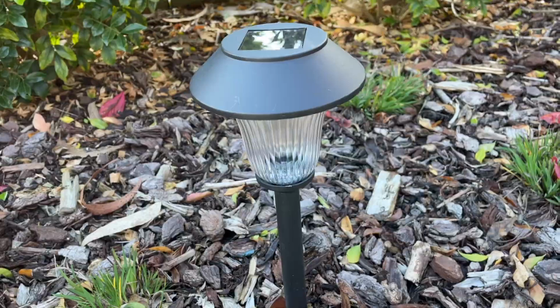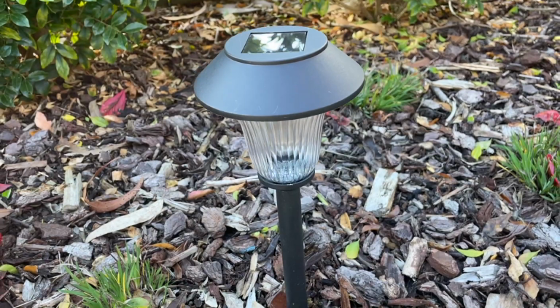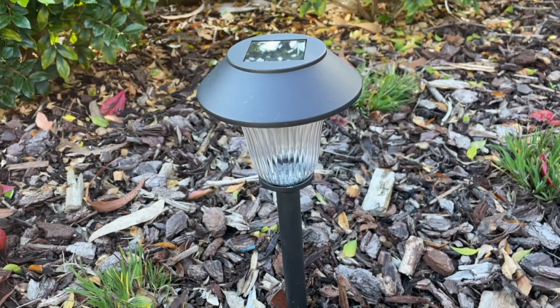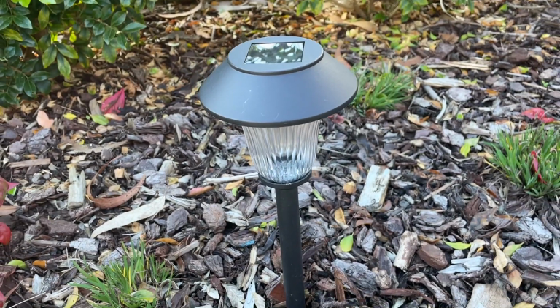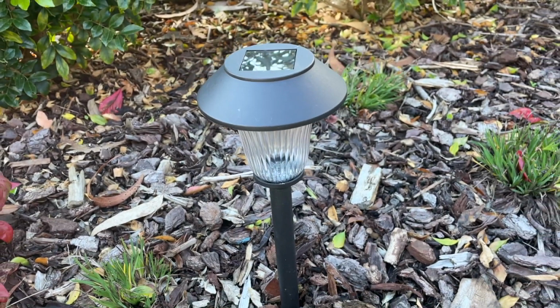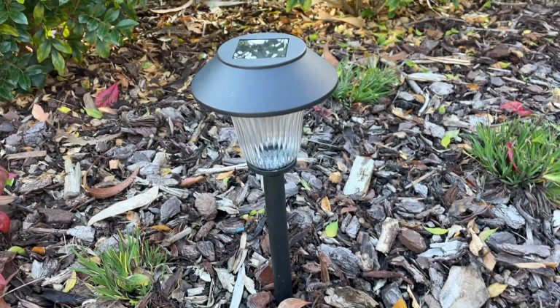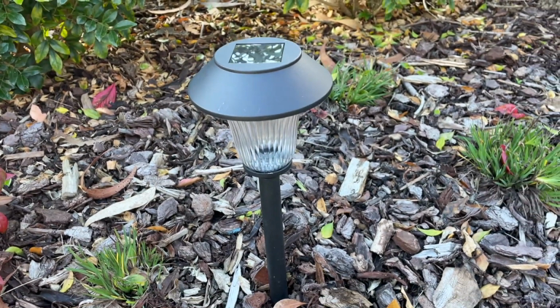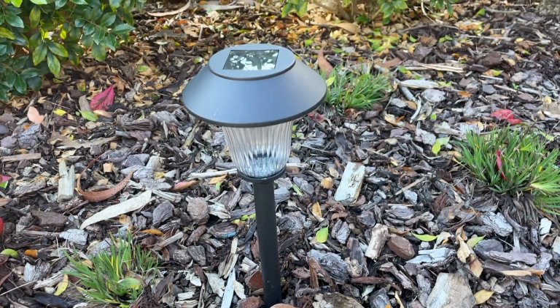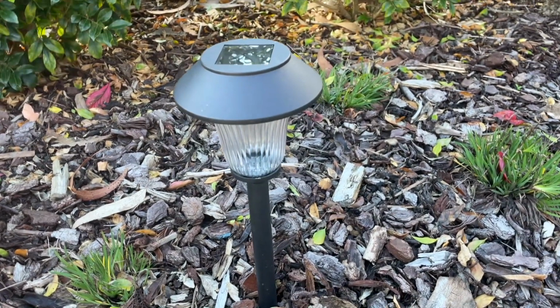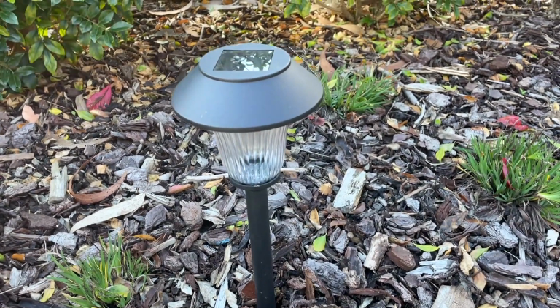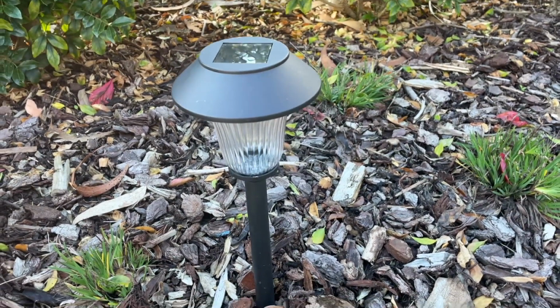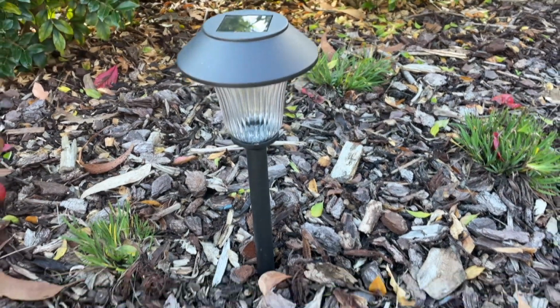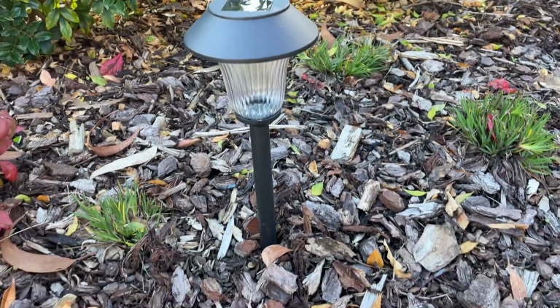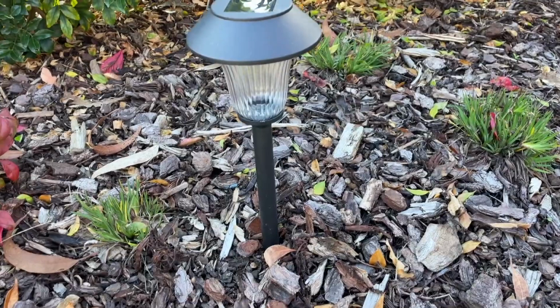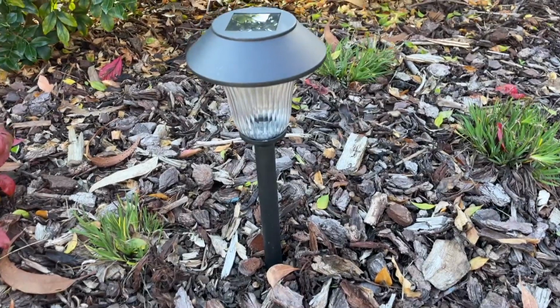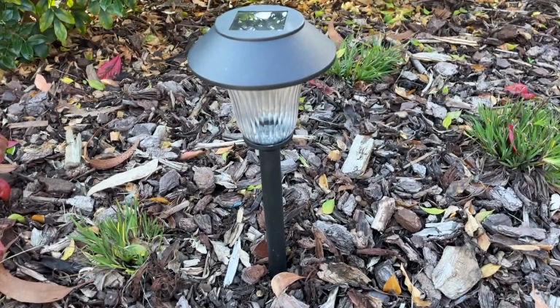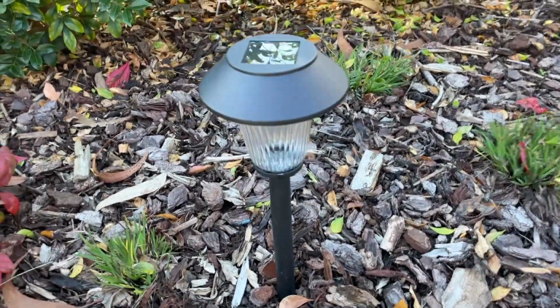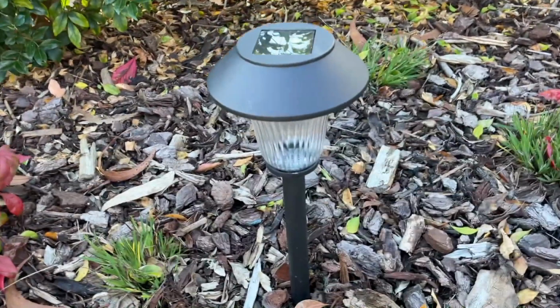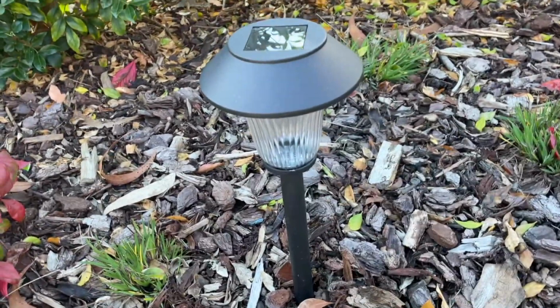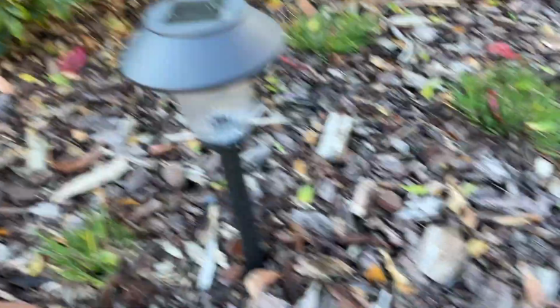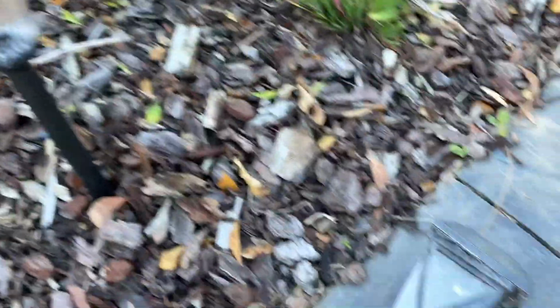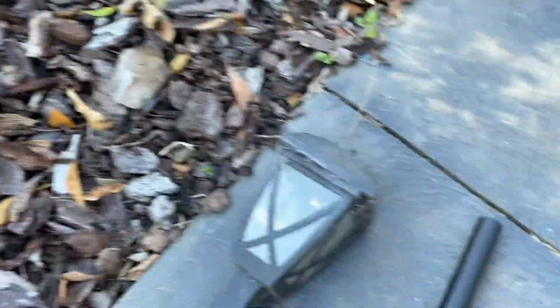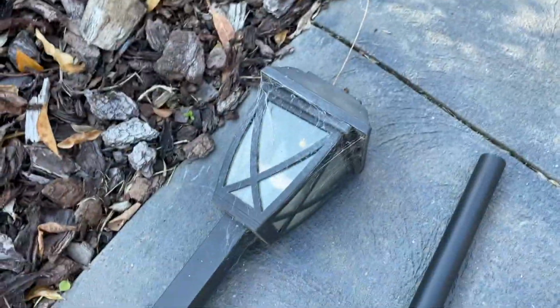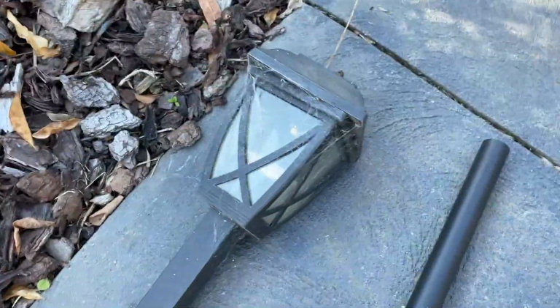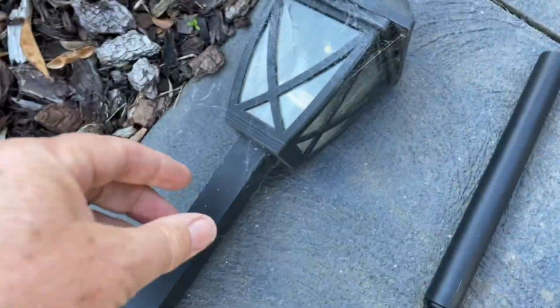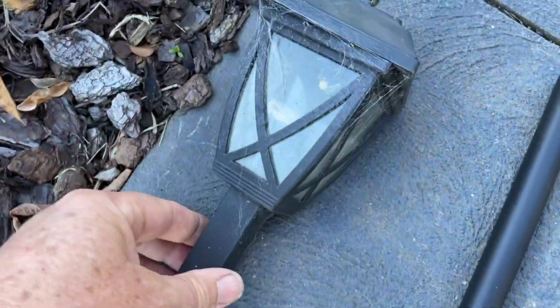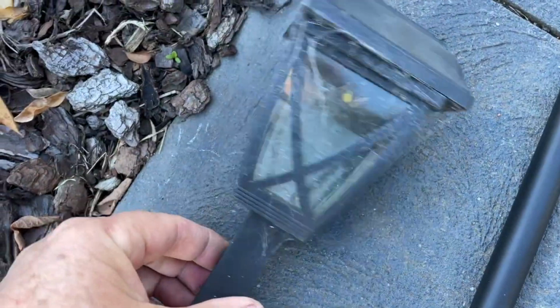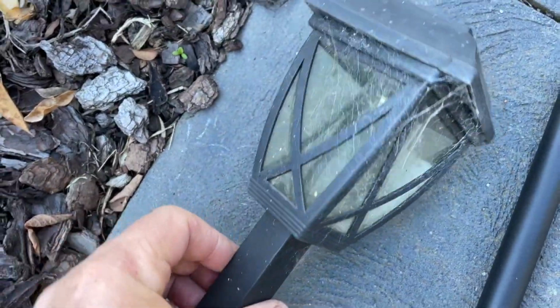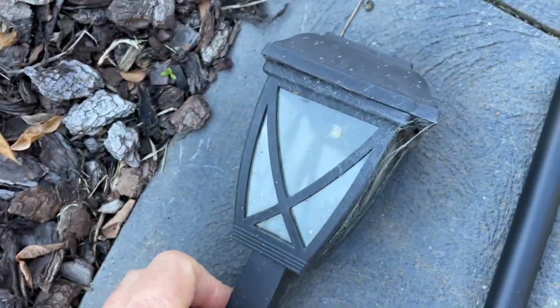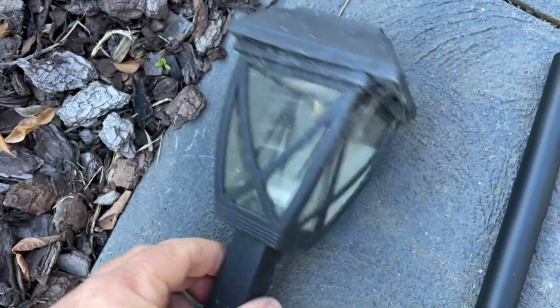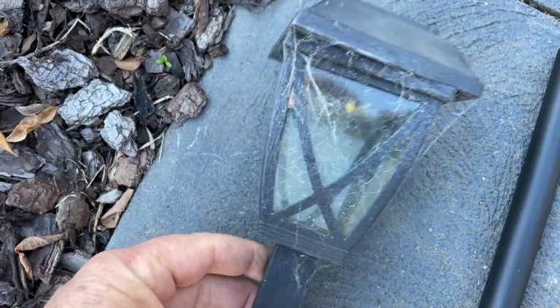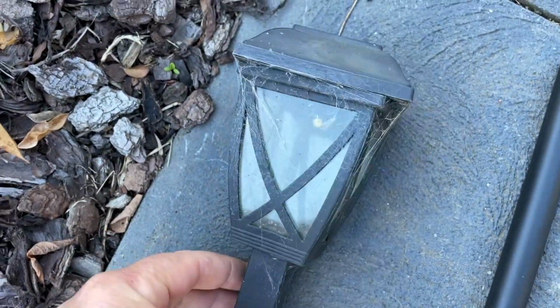Hi there and welcome to this Mark's reviews and tutorials video. We're going to show you today just quickly how to assemble these solar lights. Most of them are the same. I've got an old one here that we're replacing — nice and cobwebby, looks like something from Halloween.